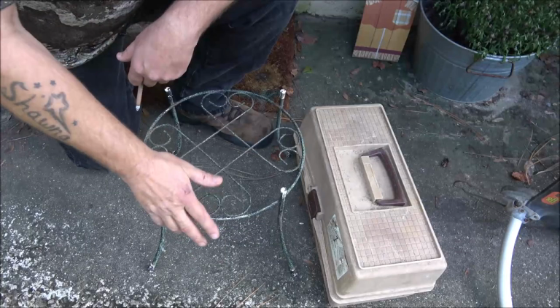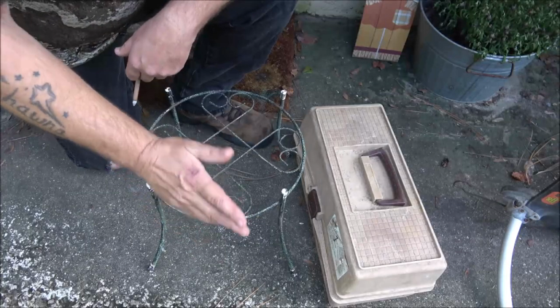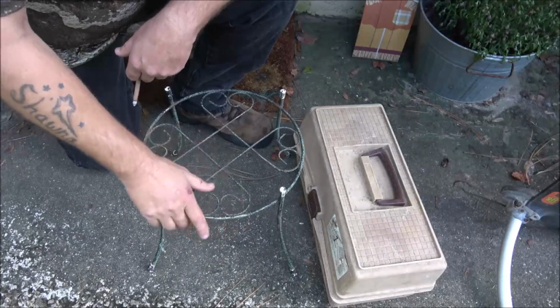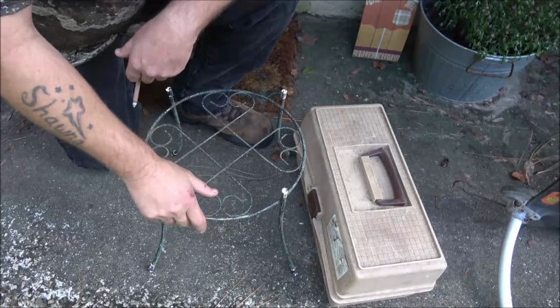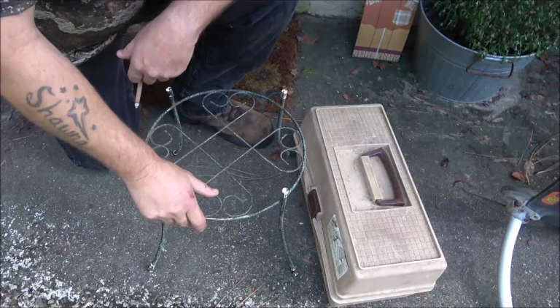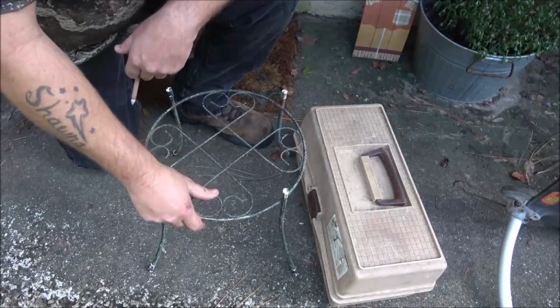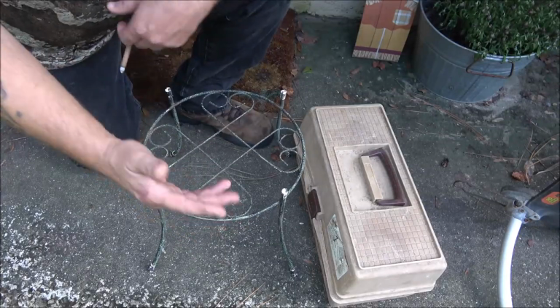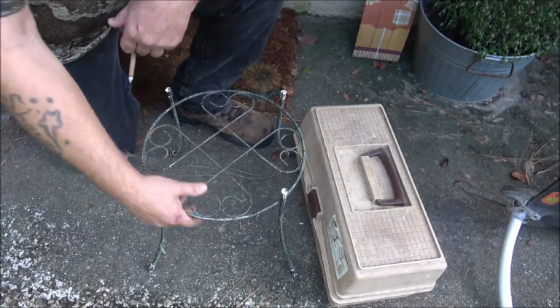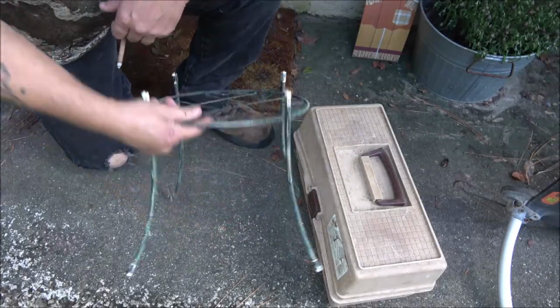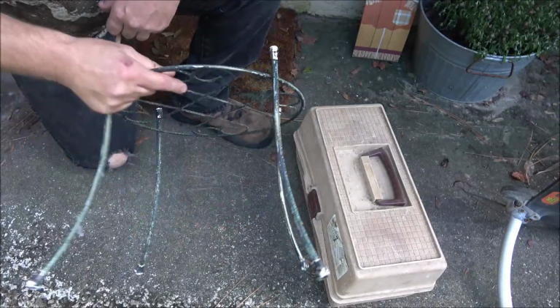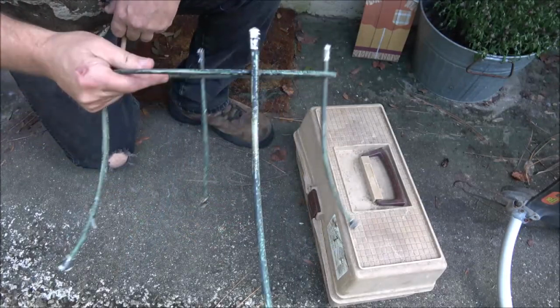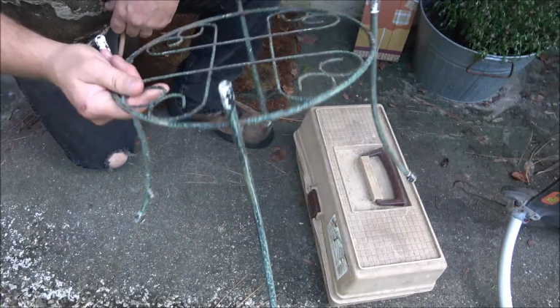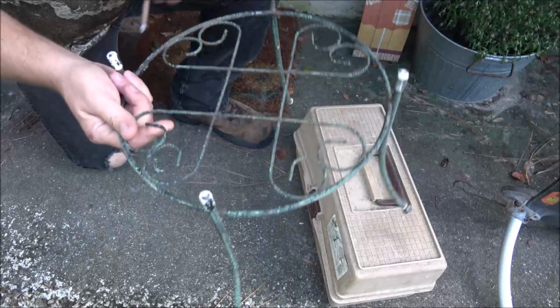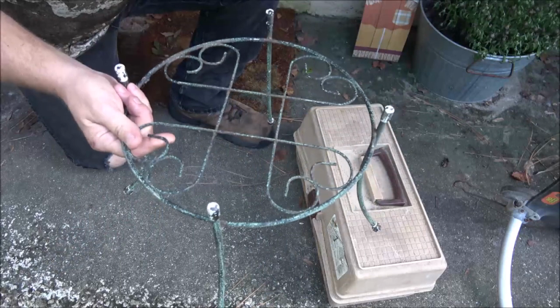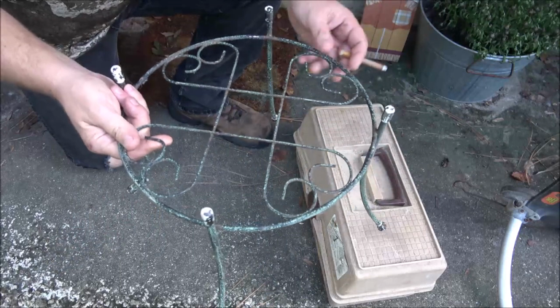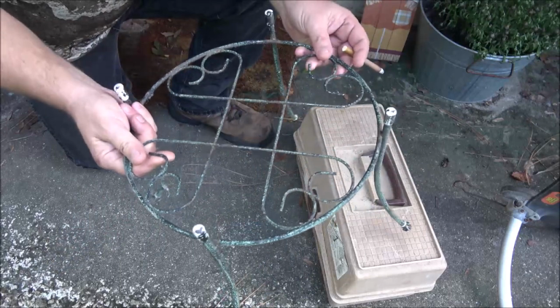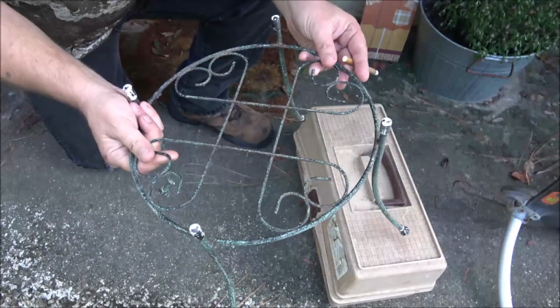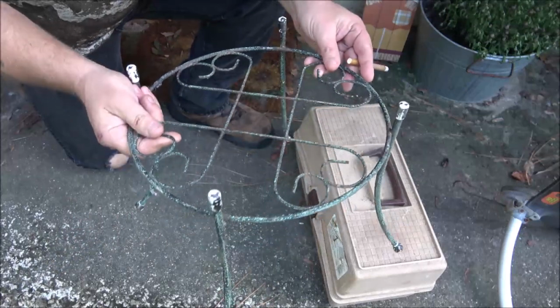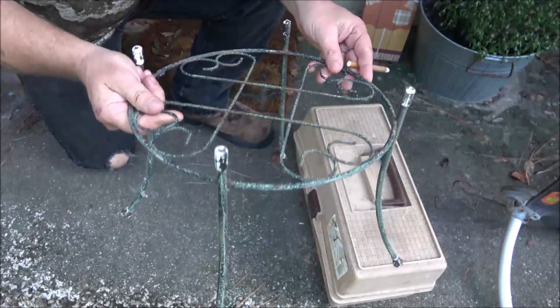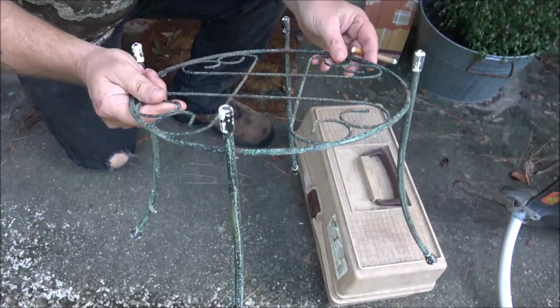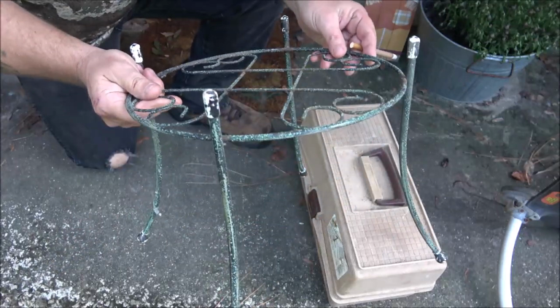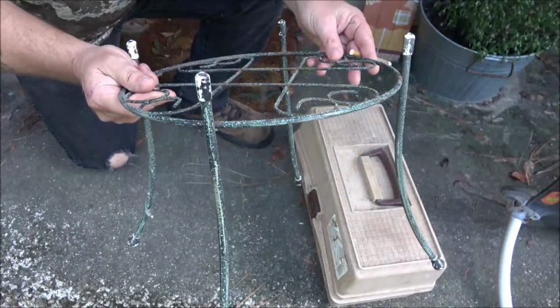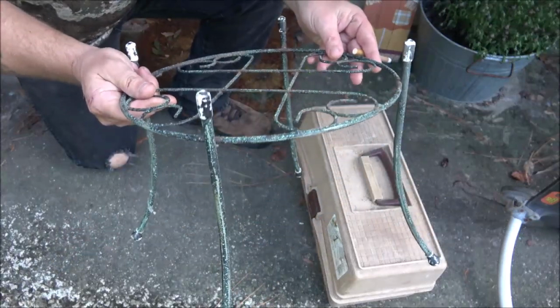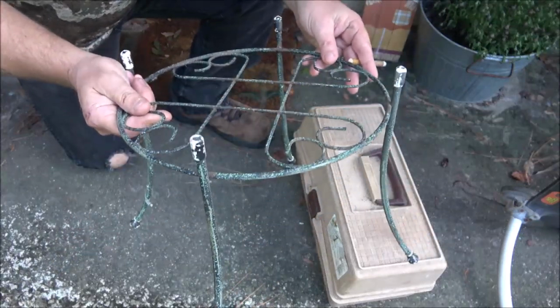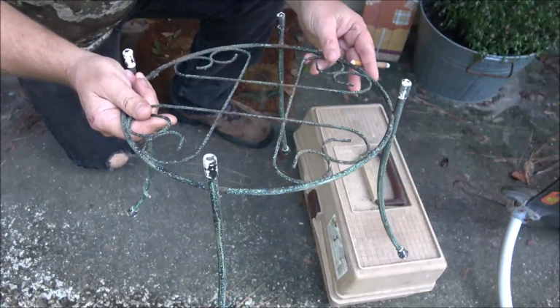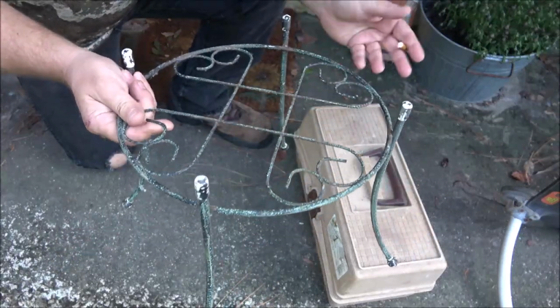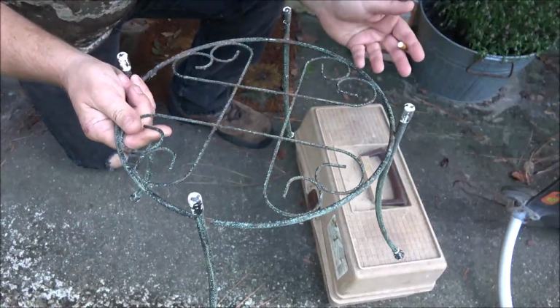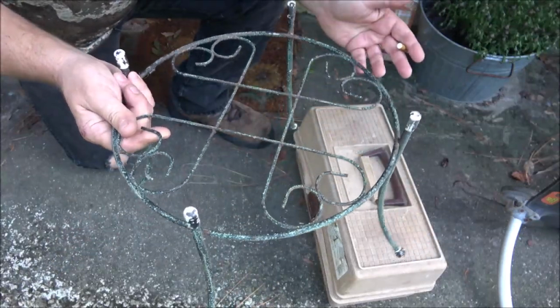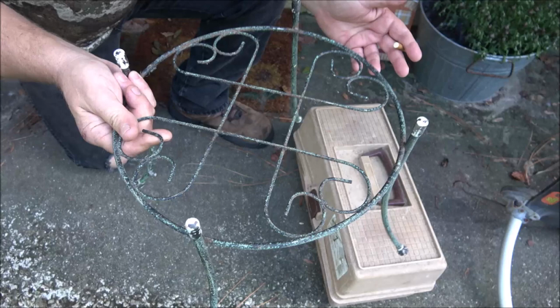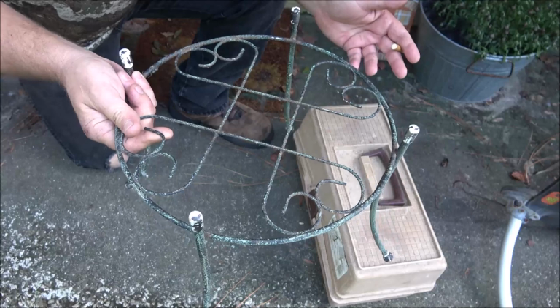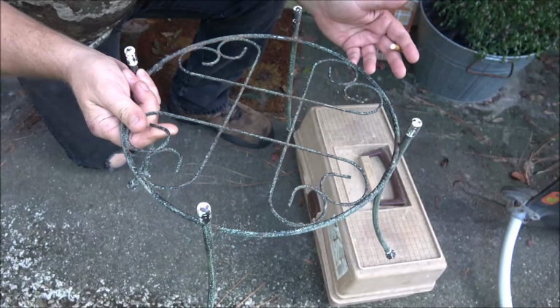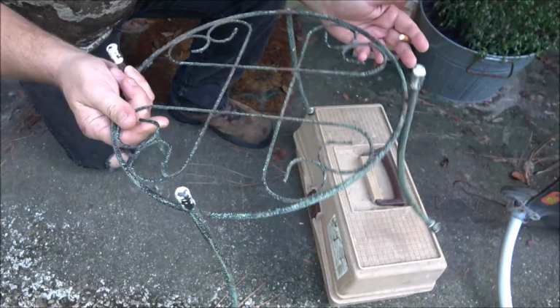I got this for Monkey — I thought she could use it for one of her plants, cleaning up, painting, whatever. You know, make a little project out of it, so I grabbed this for her.